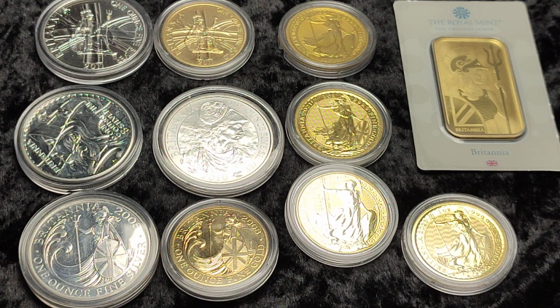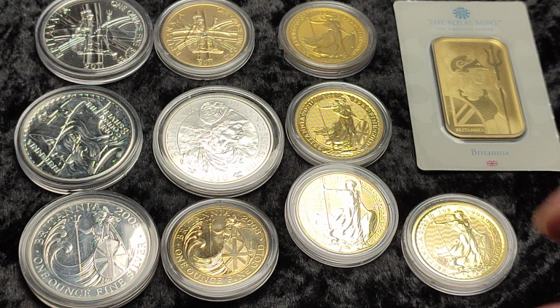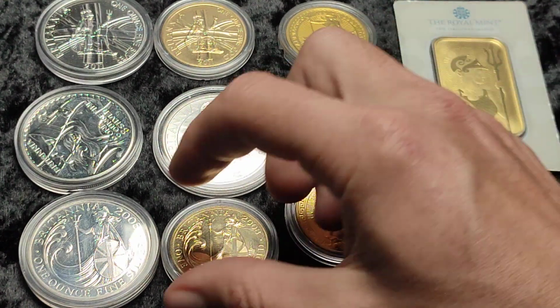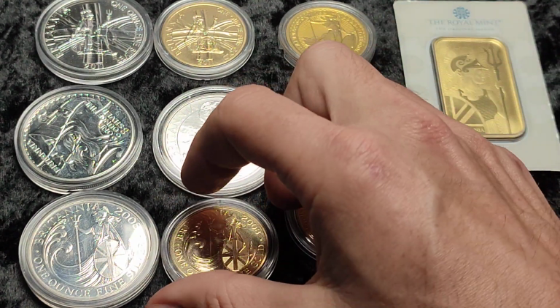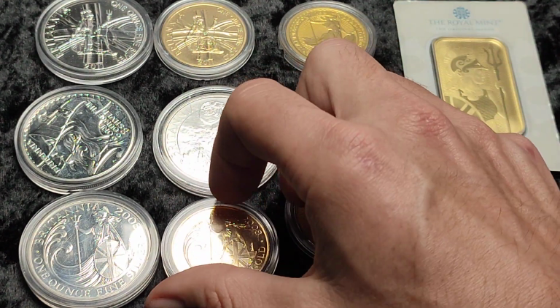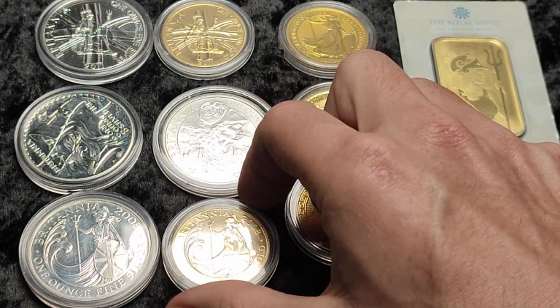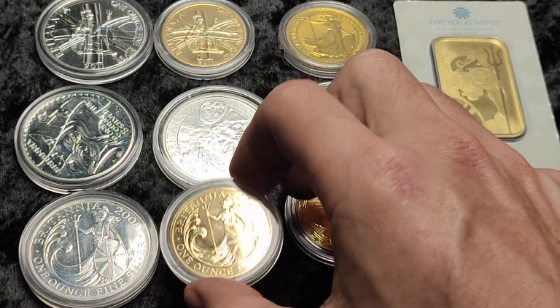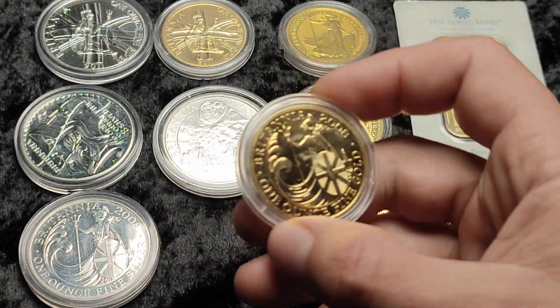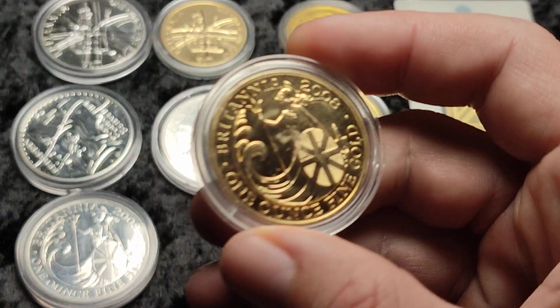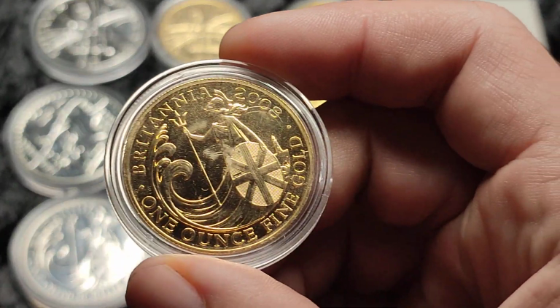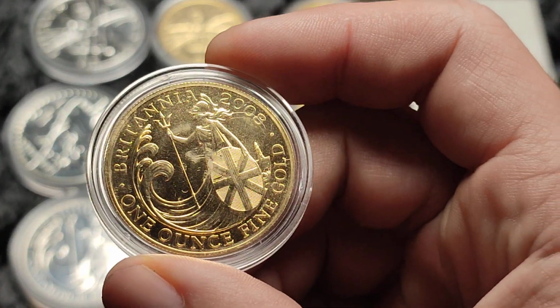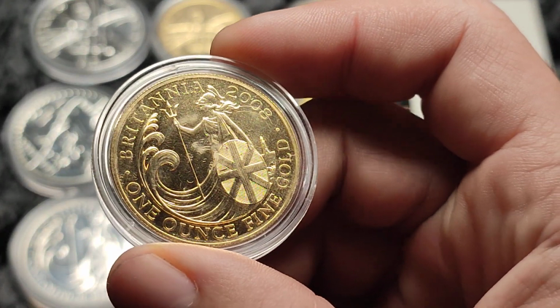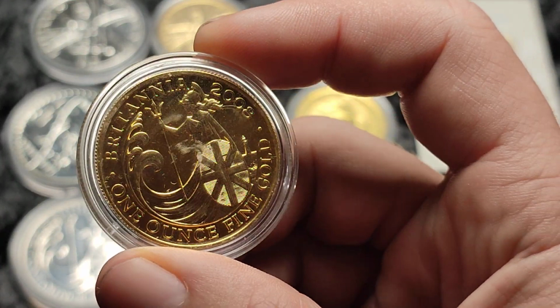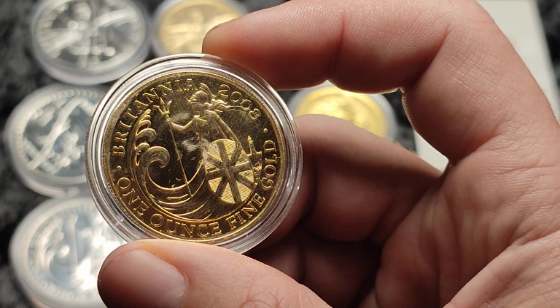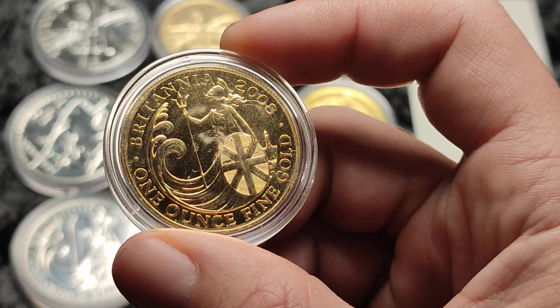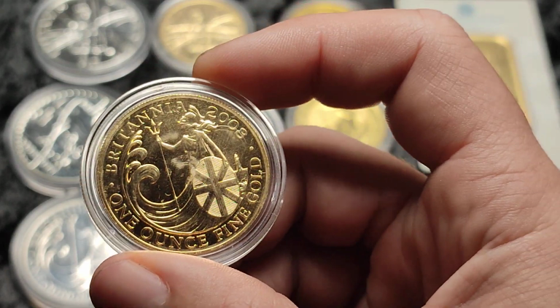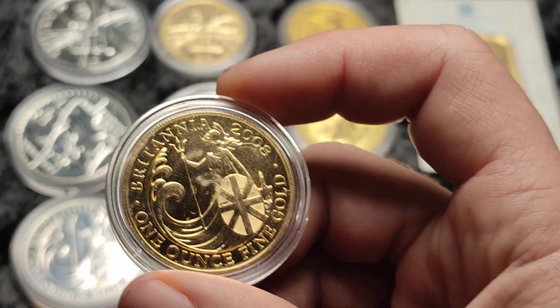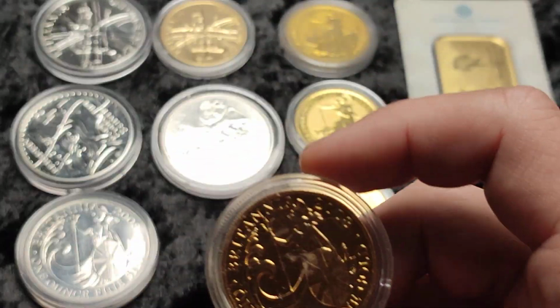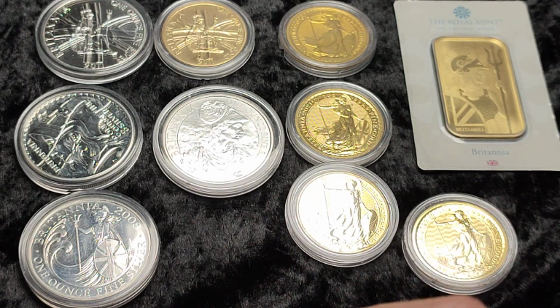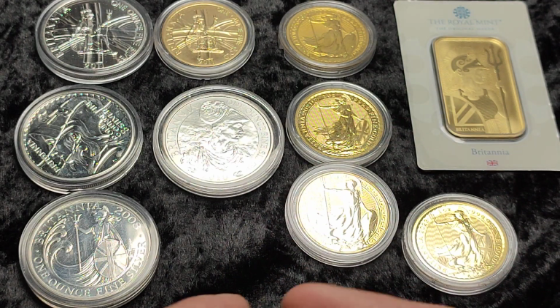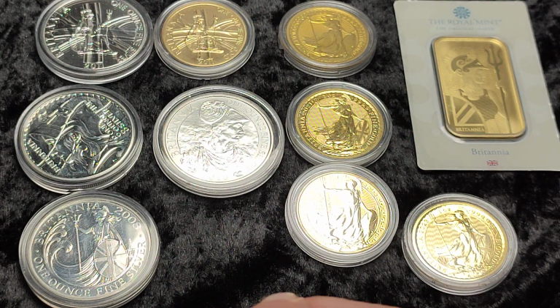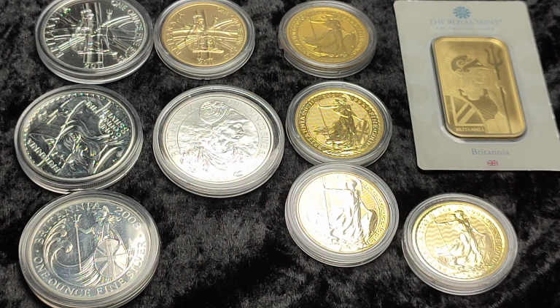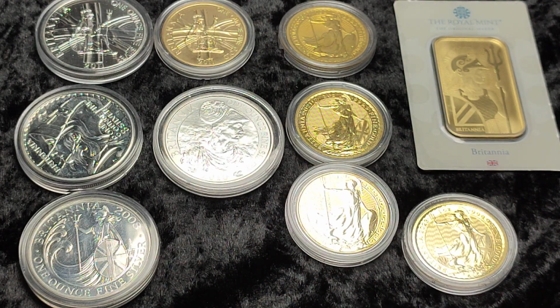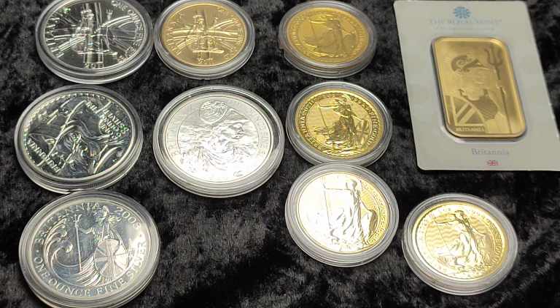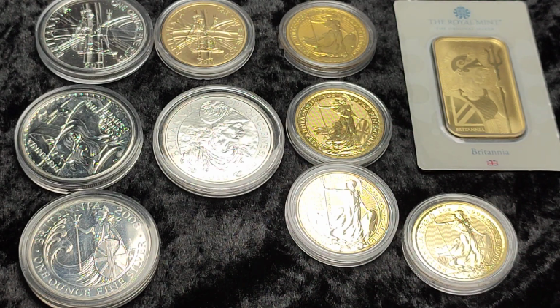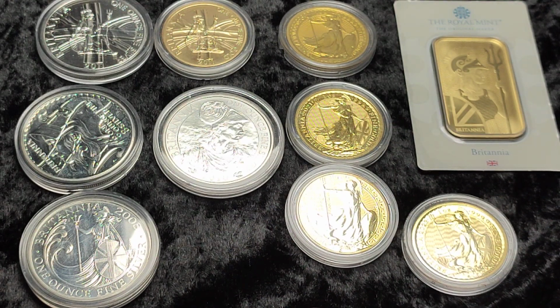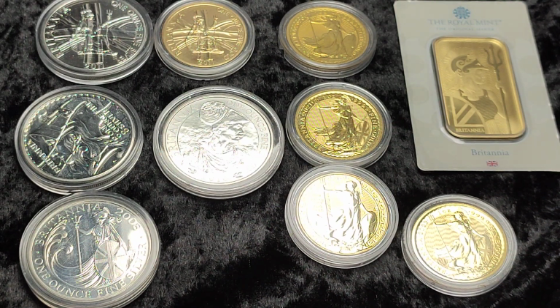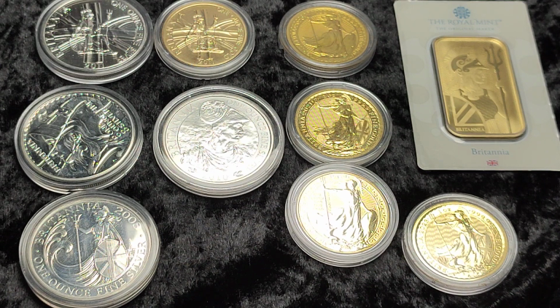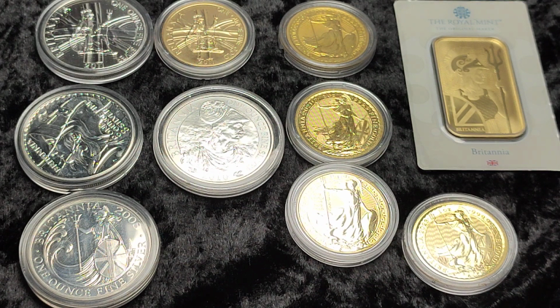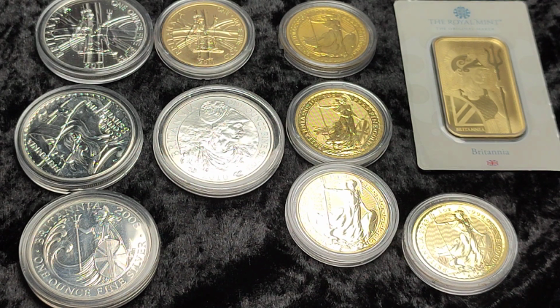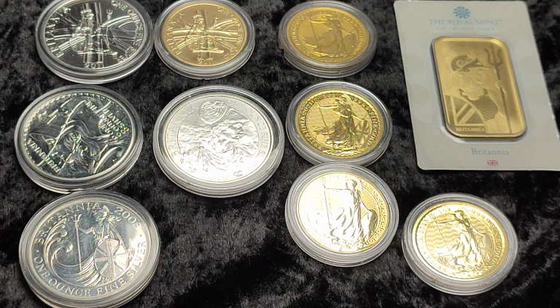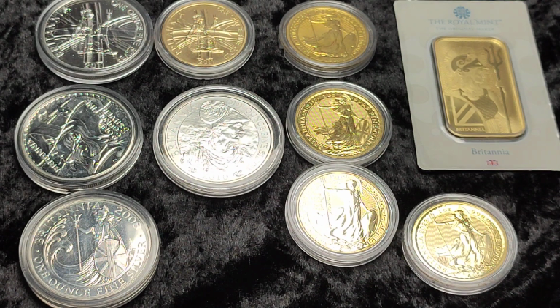So today we have a new gold Britannia. This is the 2008 one ounce coin. I'm going to pop the capsule open because it's got a few marks on it, but the coin itself is rather nice.